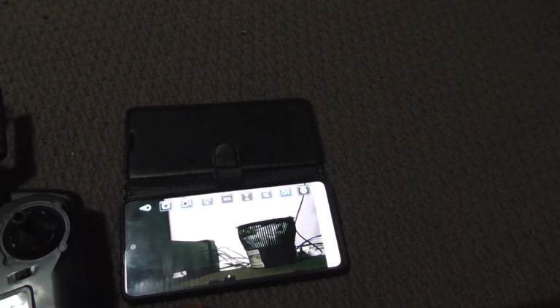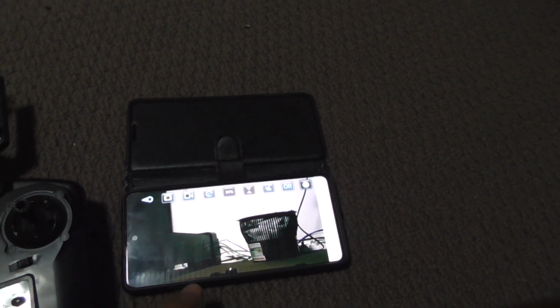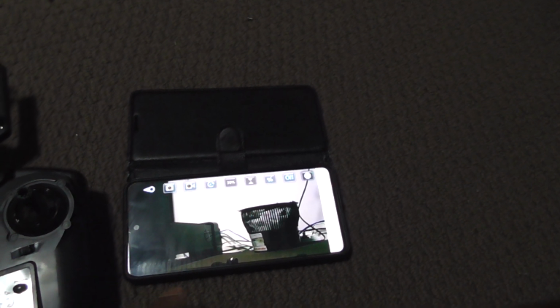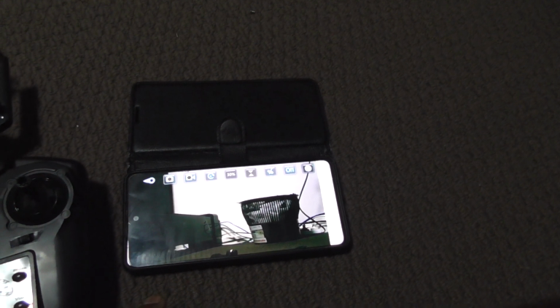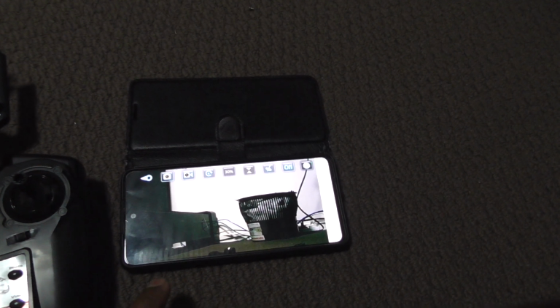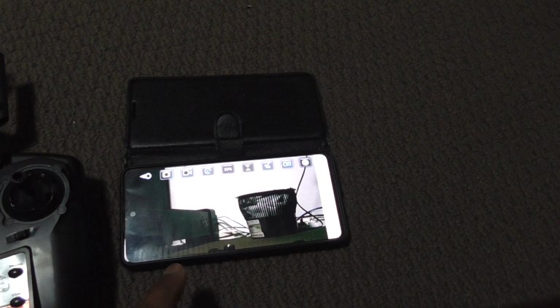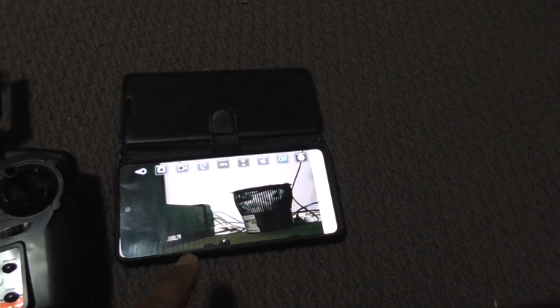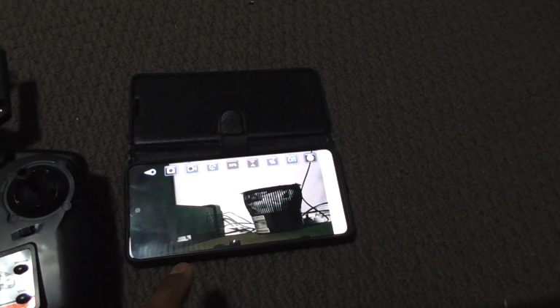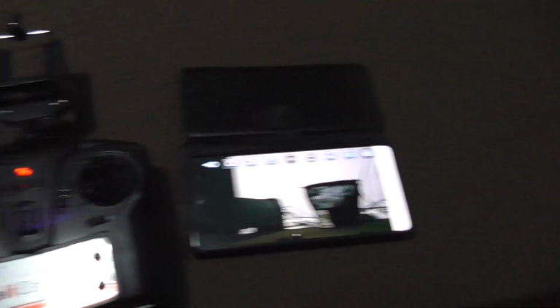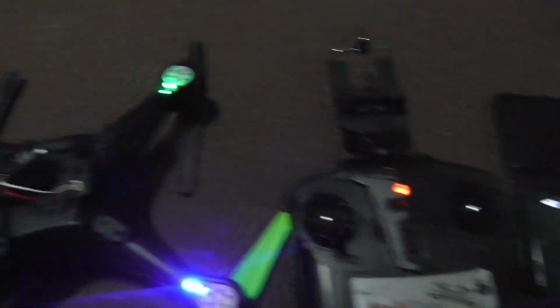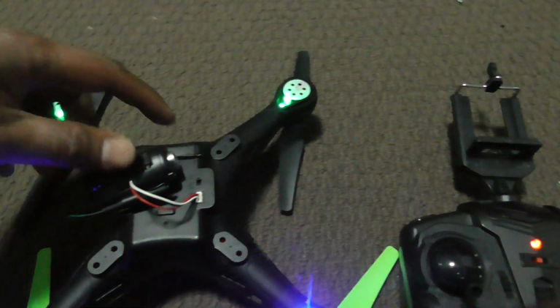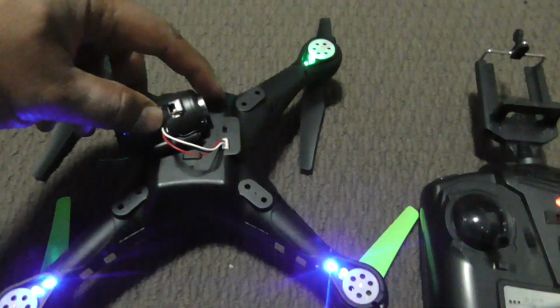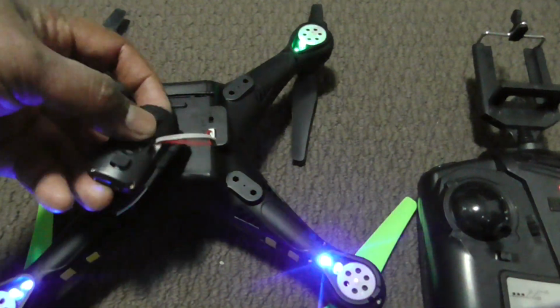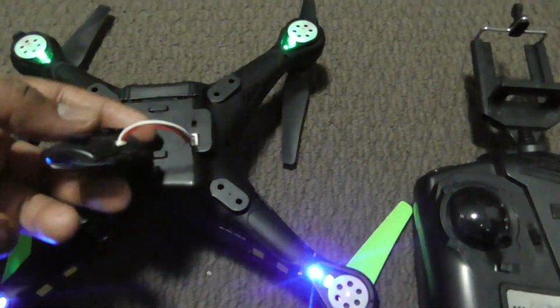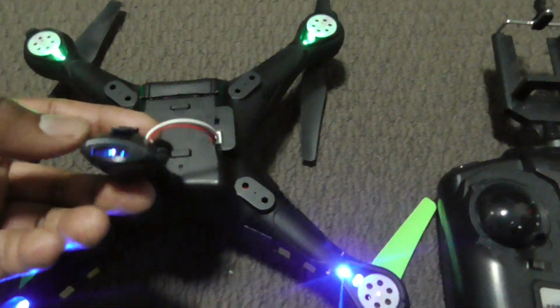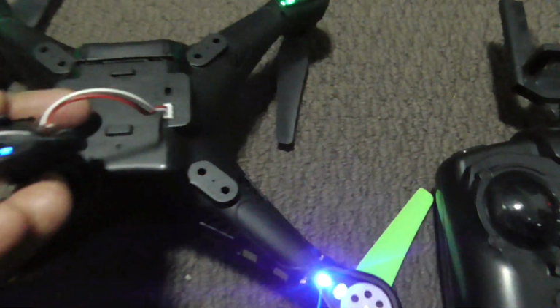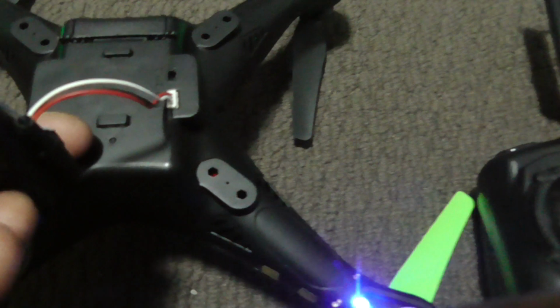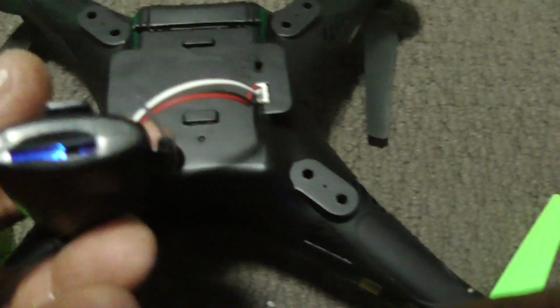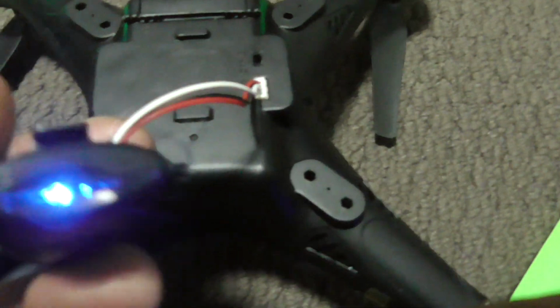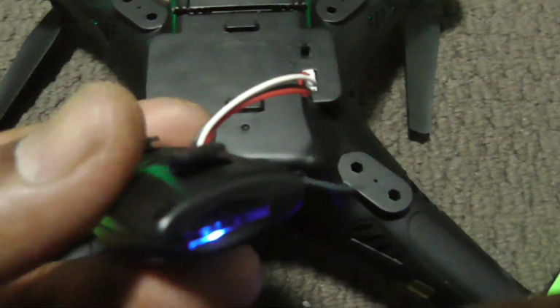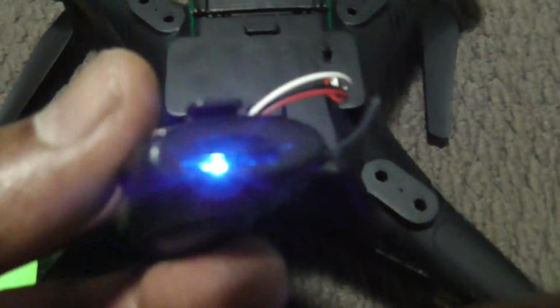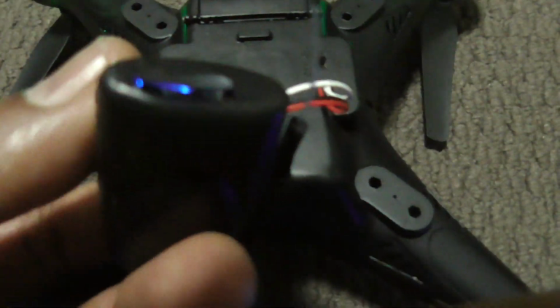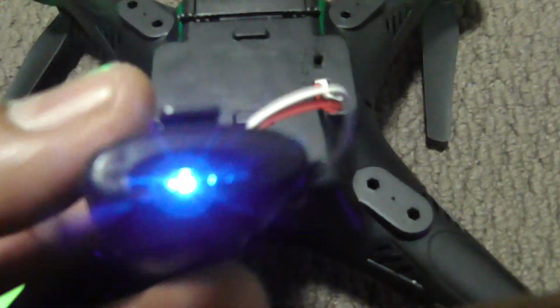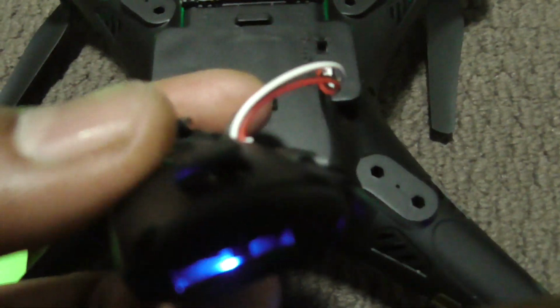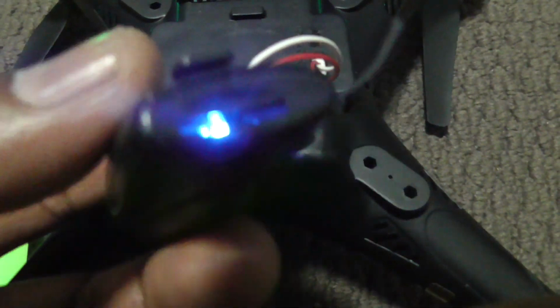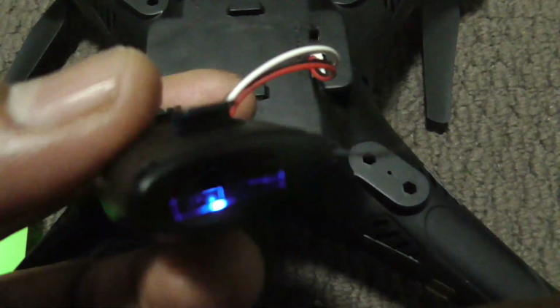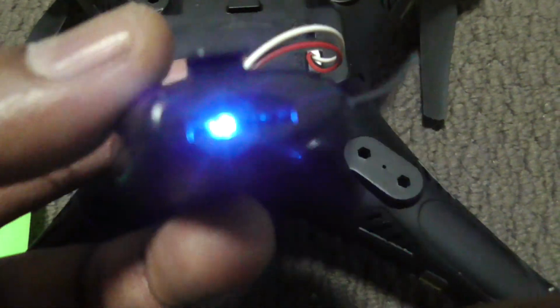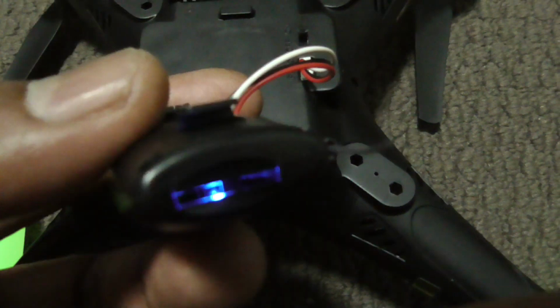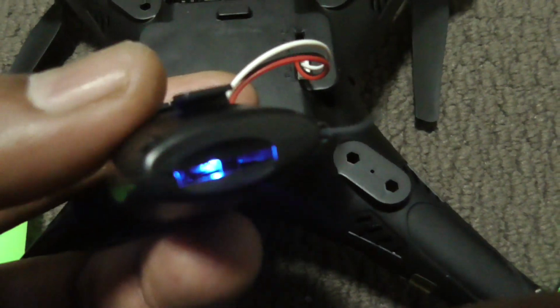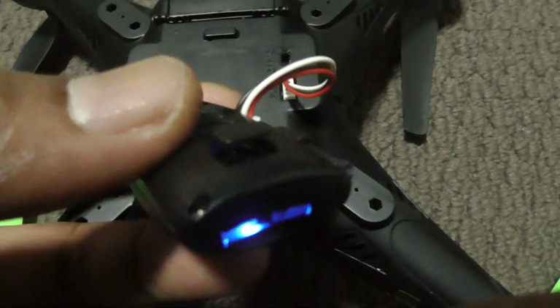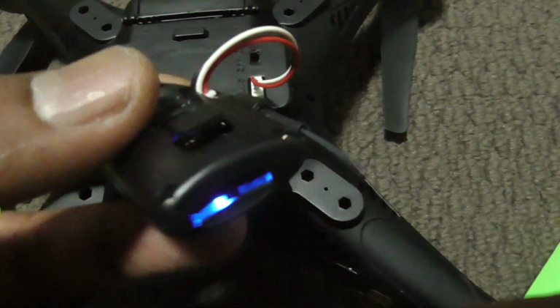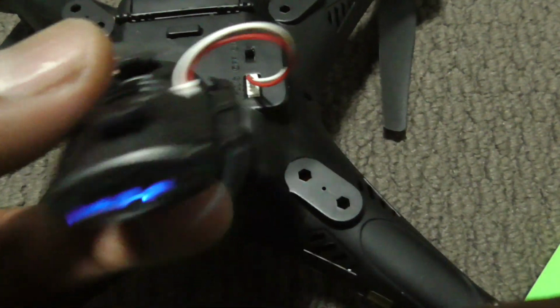You can record it here in the app, which I don't recommend for good quality. You need to insert your own SD card in this slot — all the video will be recorded there.